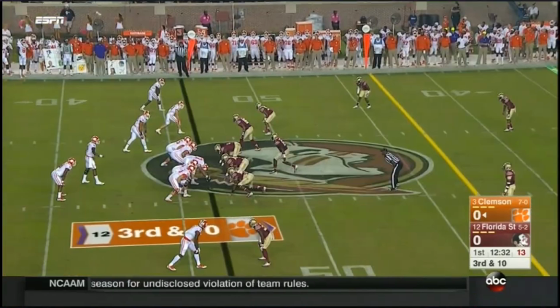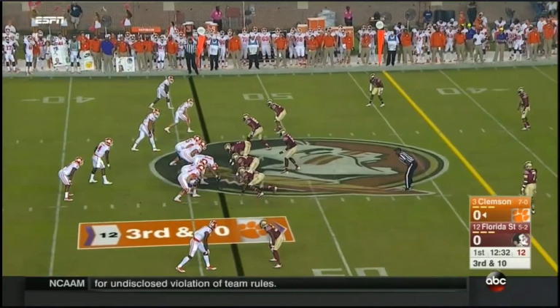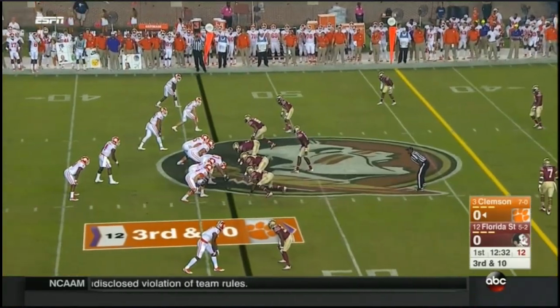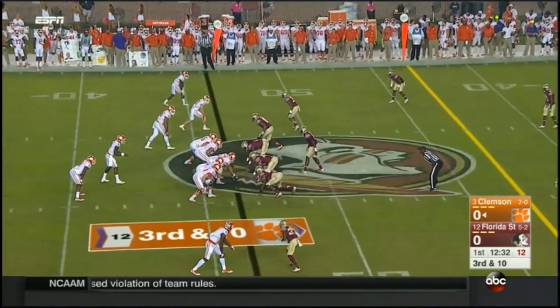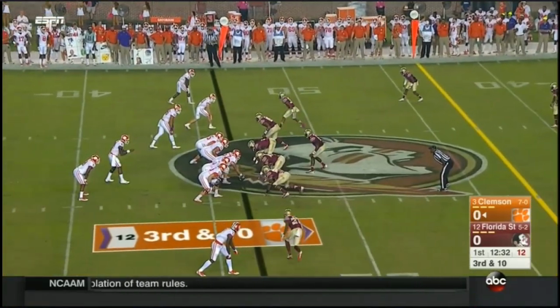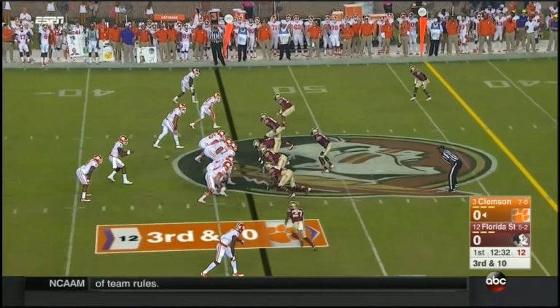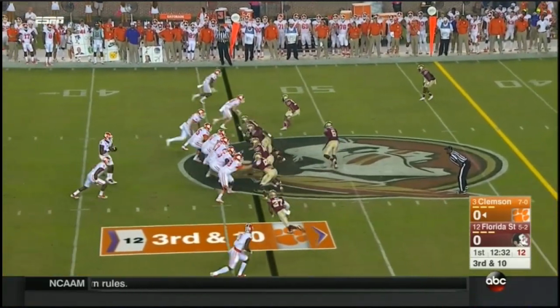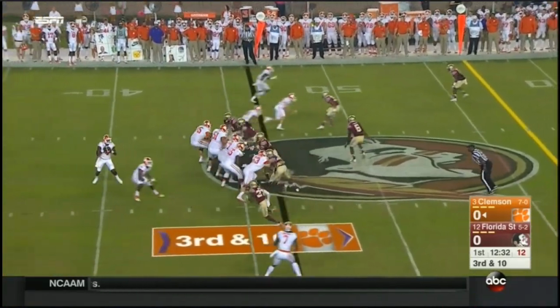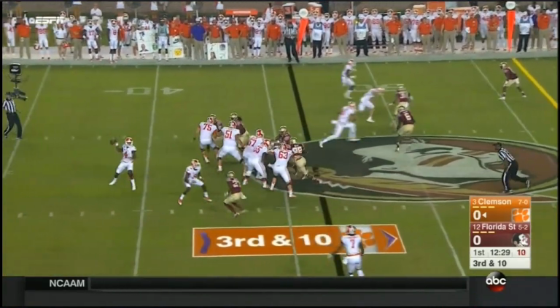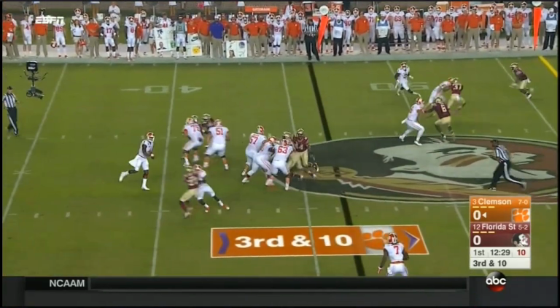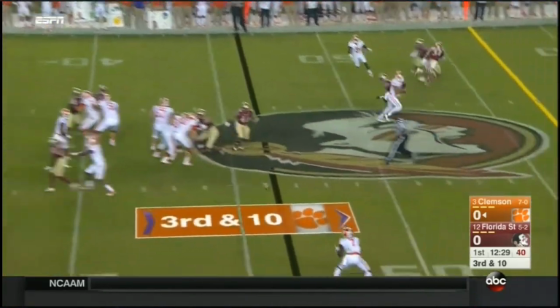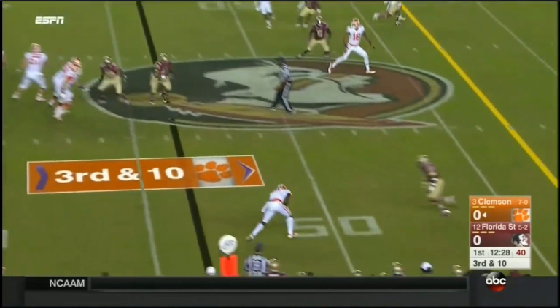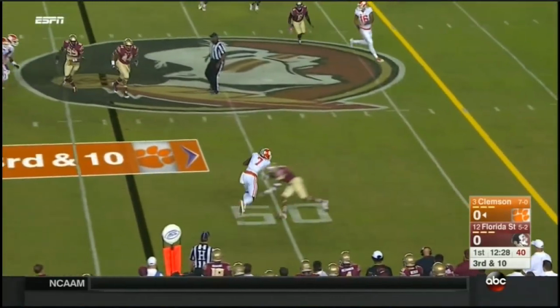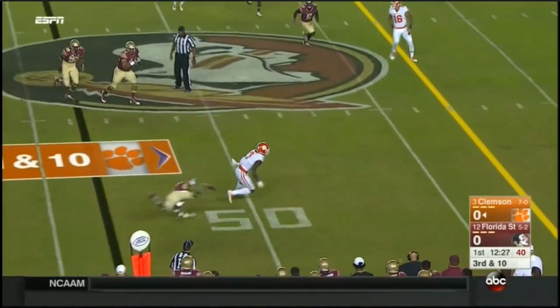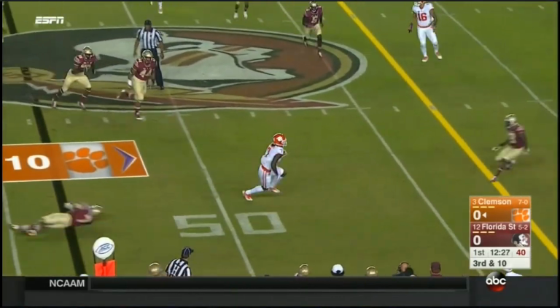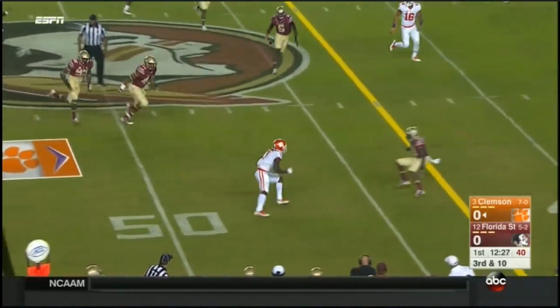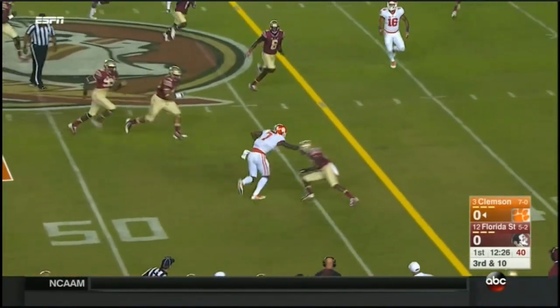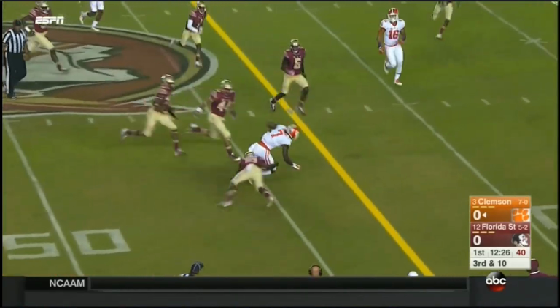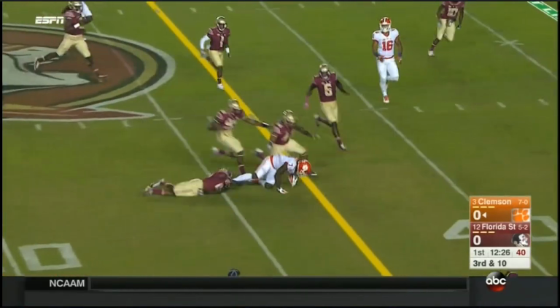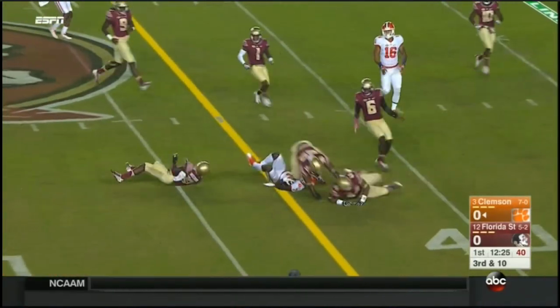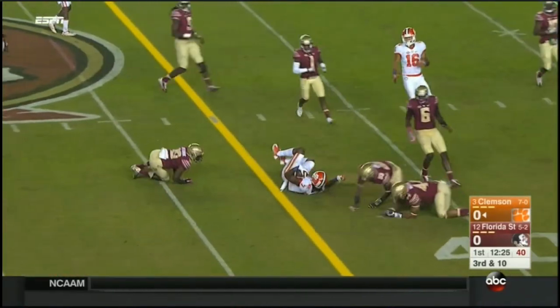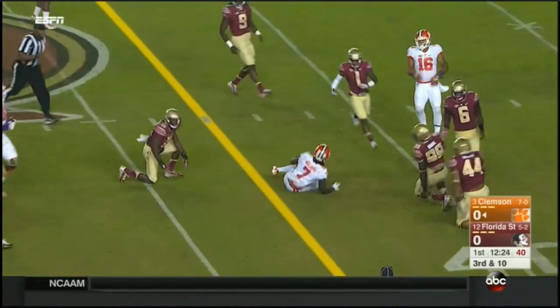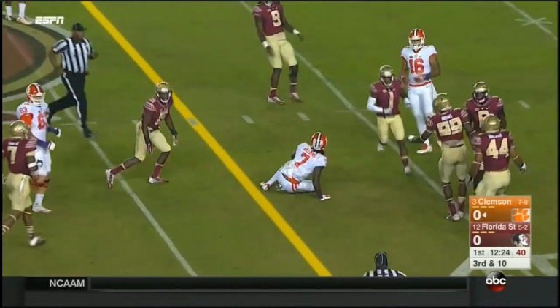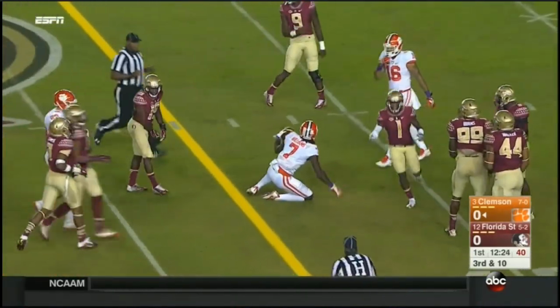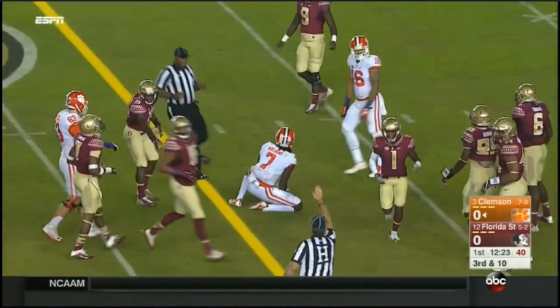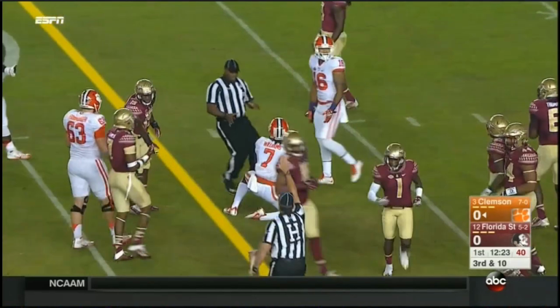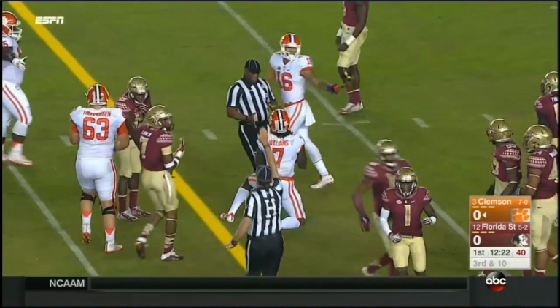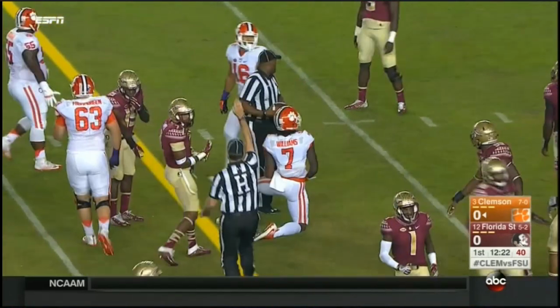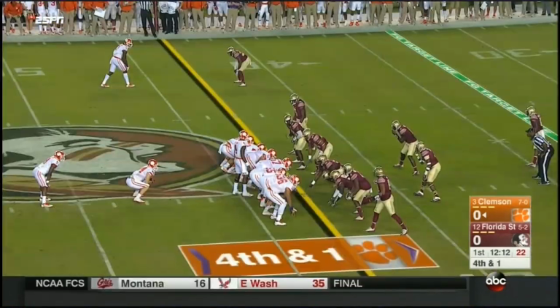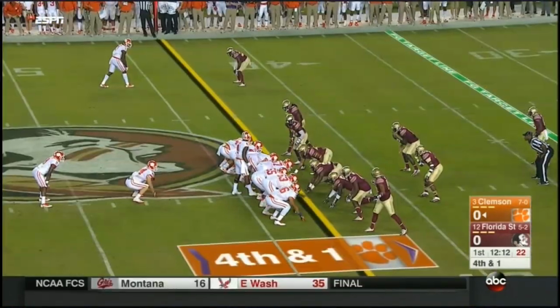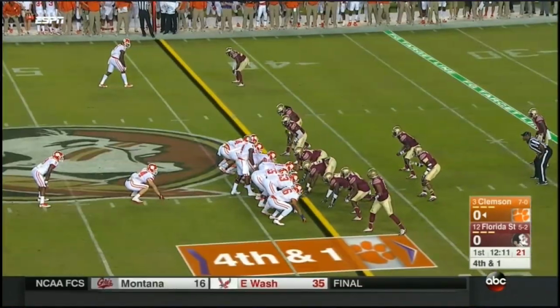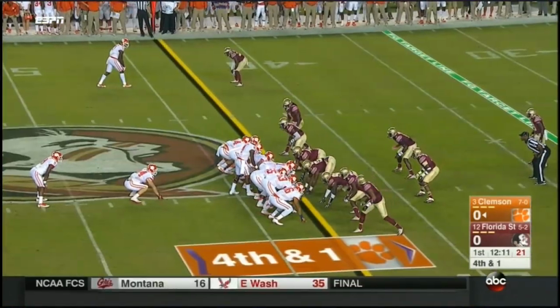One-on-one against Marquez White. Now the corner blitz. Williams is left alone out there, makes a catch, flips a tackle, and is close but not quite at first down.